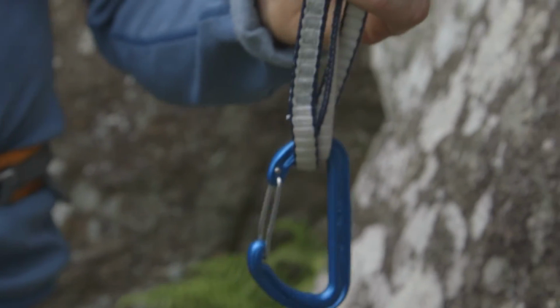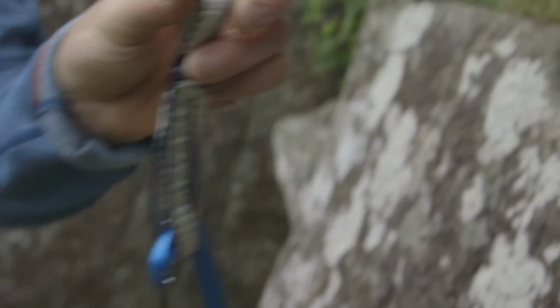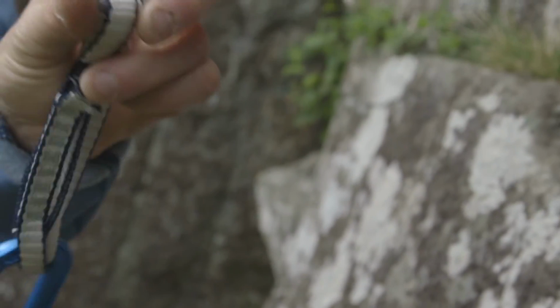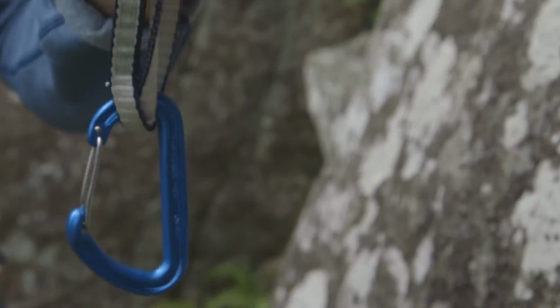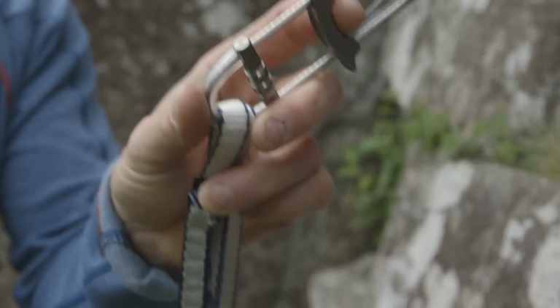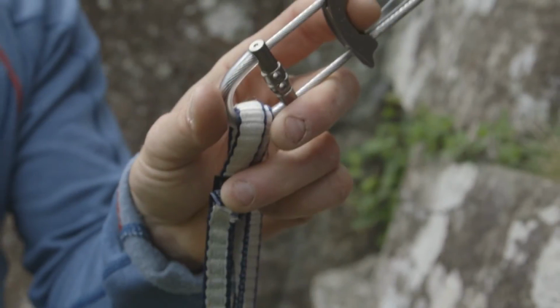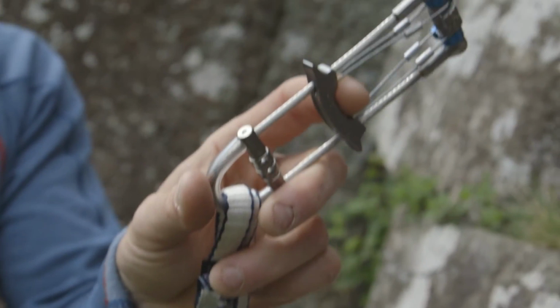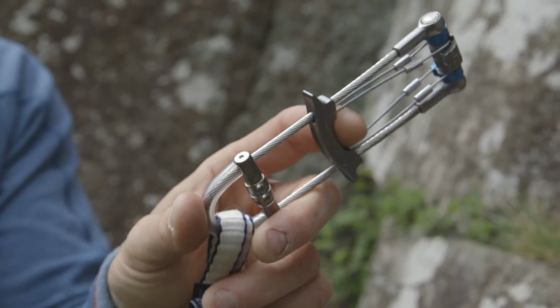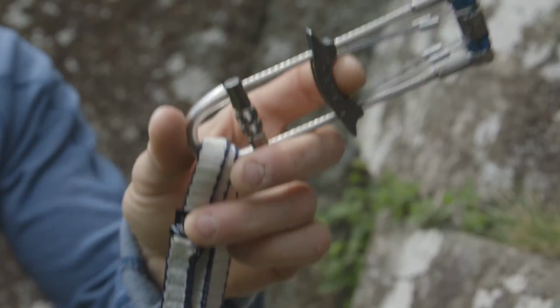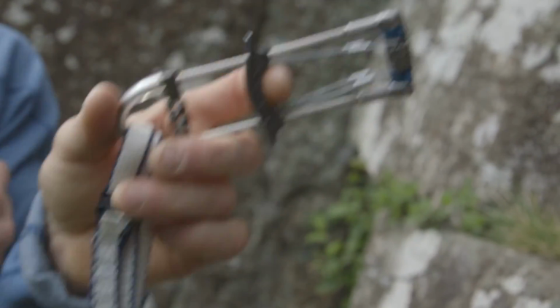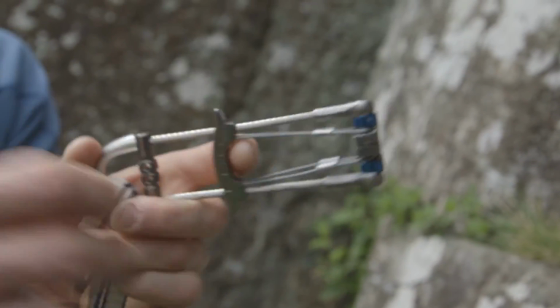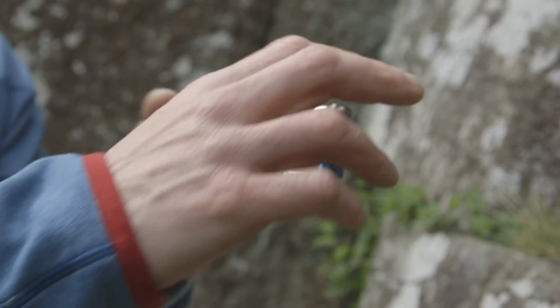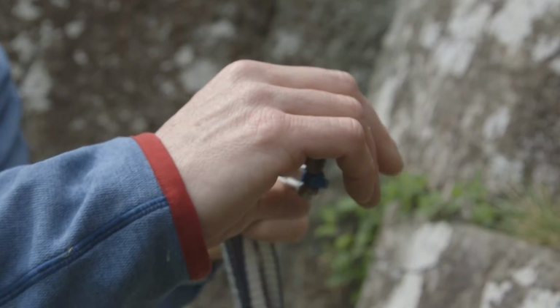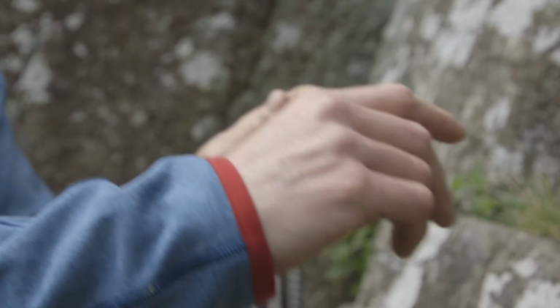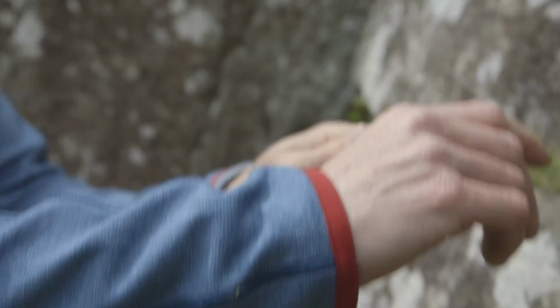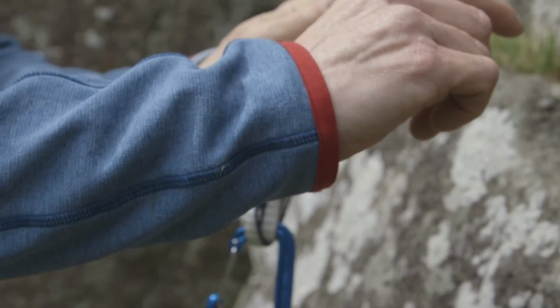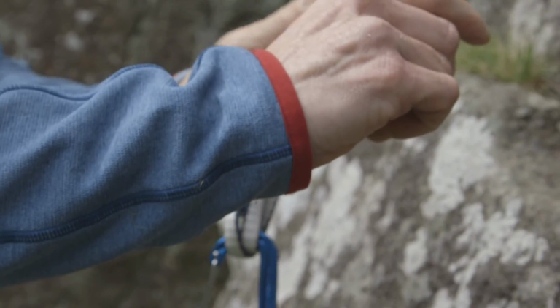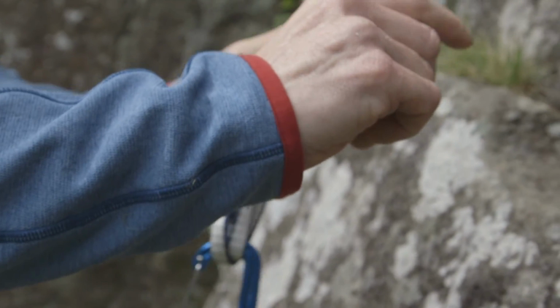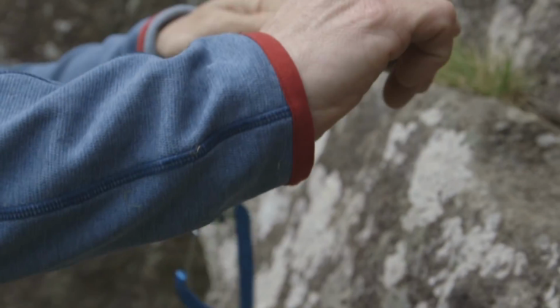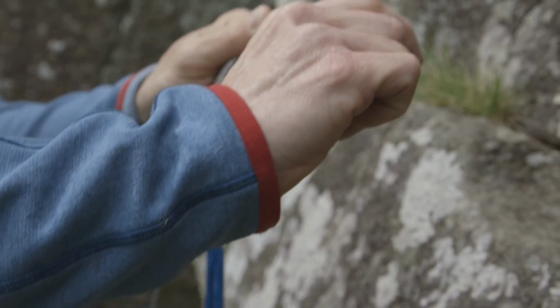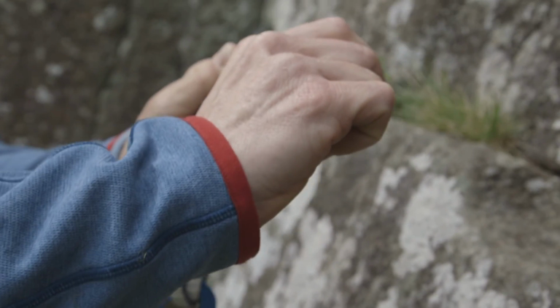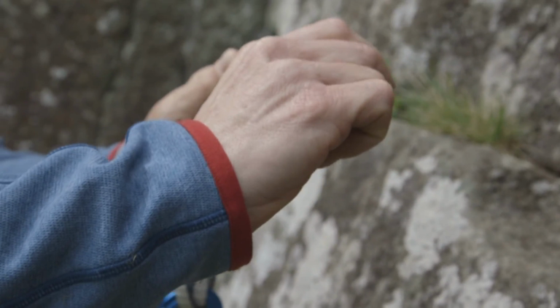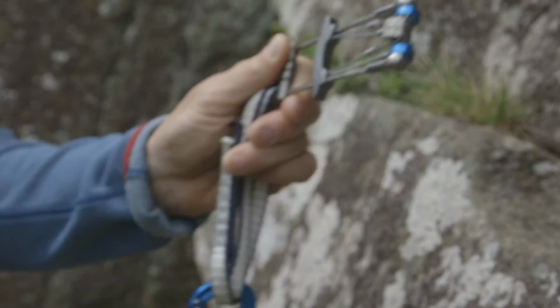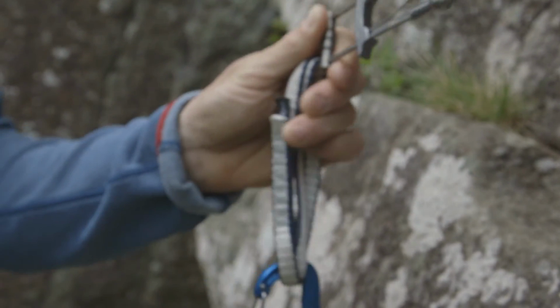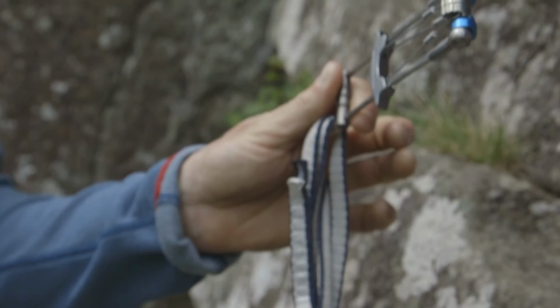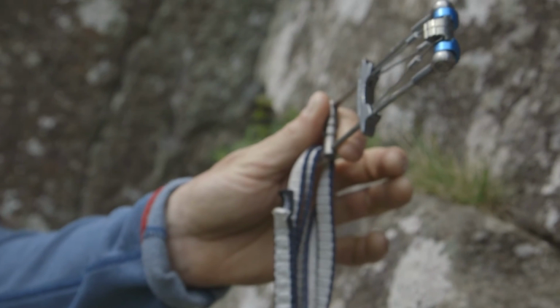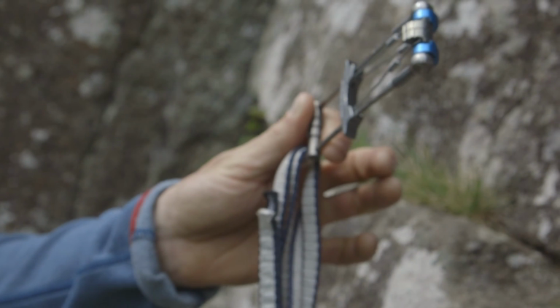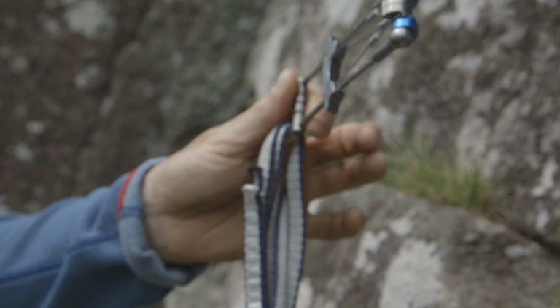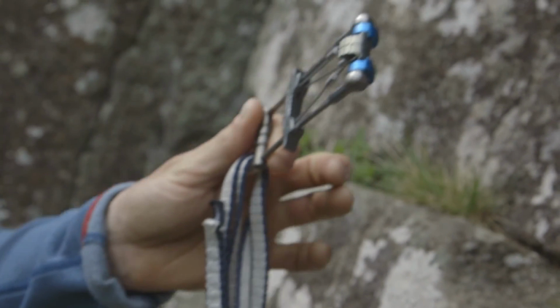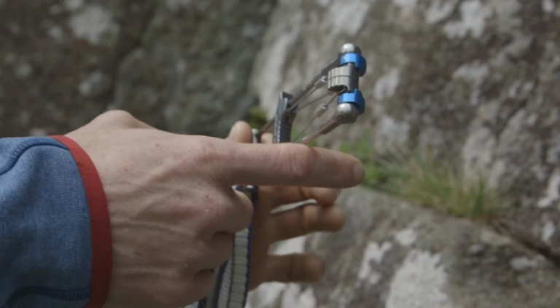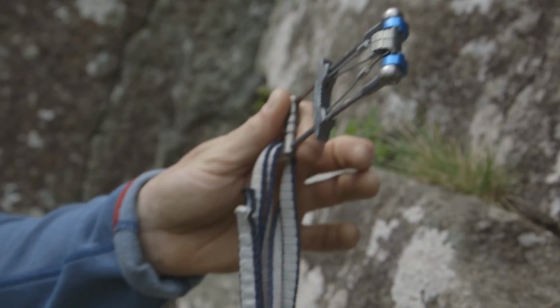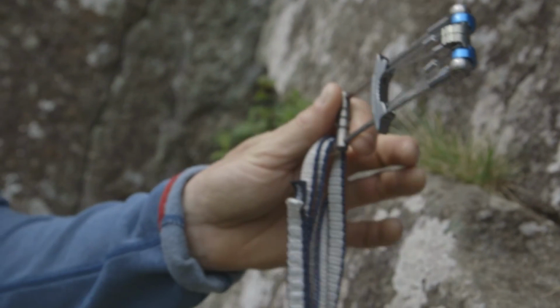Conversely, if you do place a double-stemmed cam in a vertical crack, when it gets loaded, it will load and twist, which isn't so good if there's an edge in the crack.